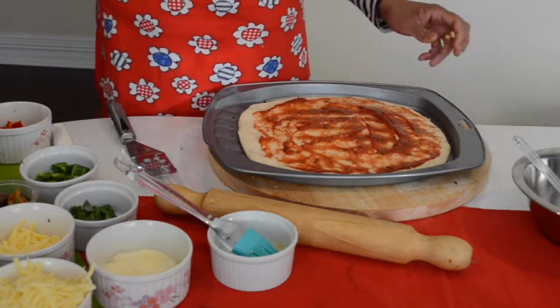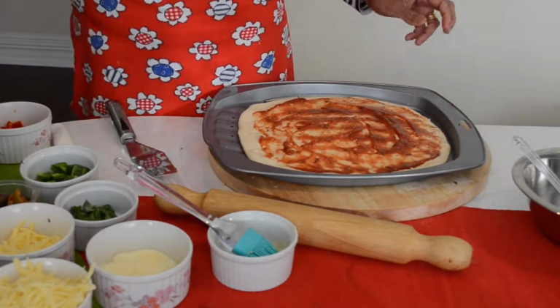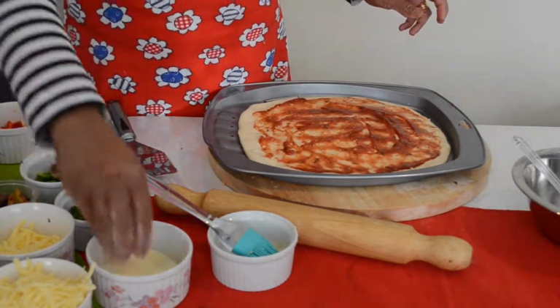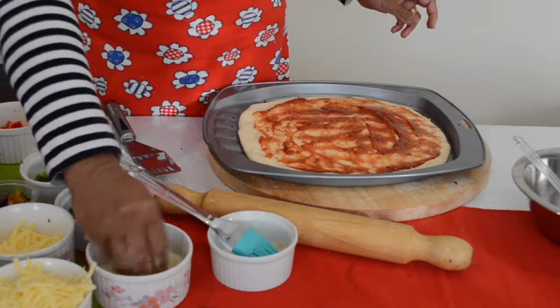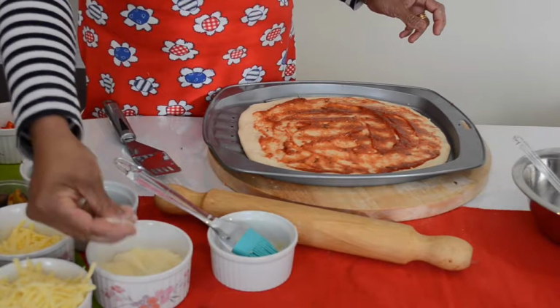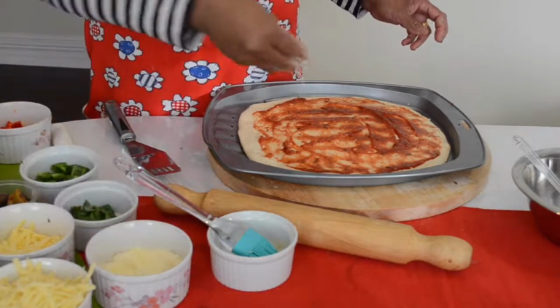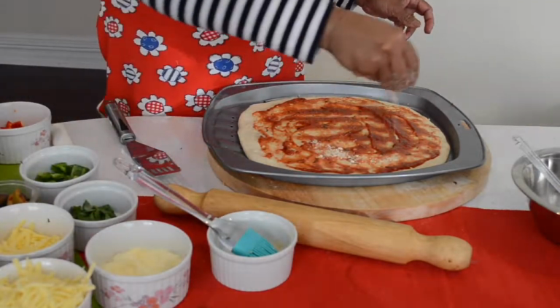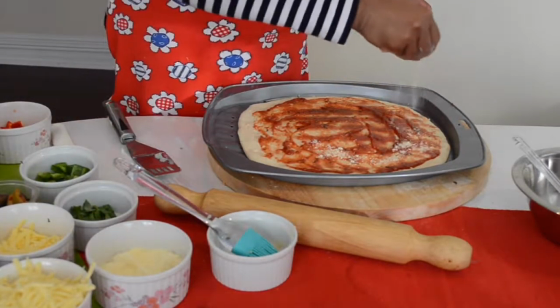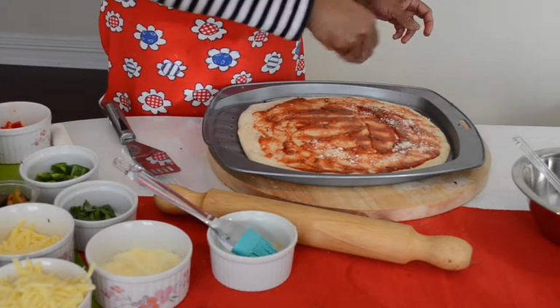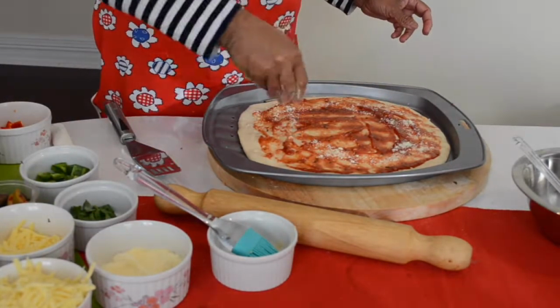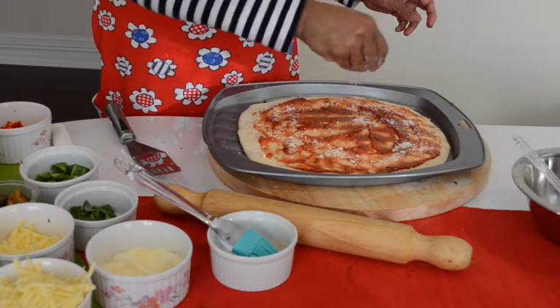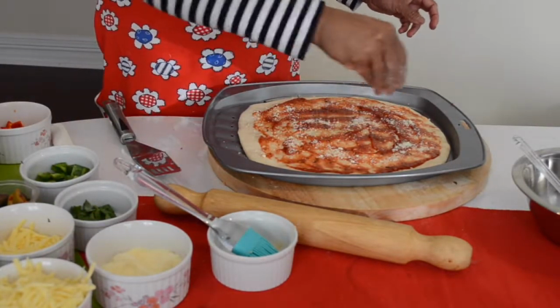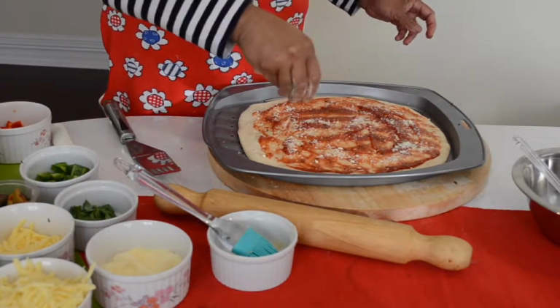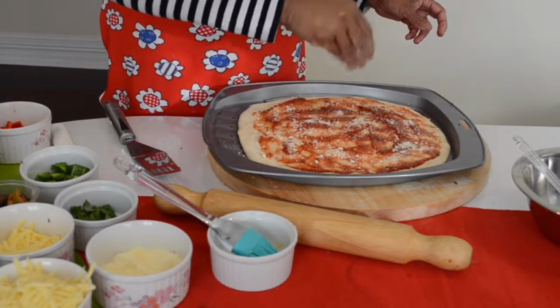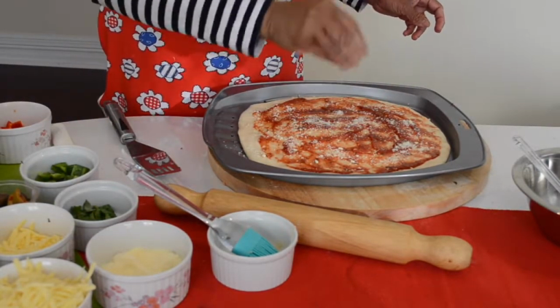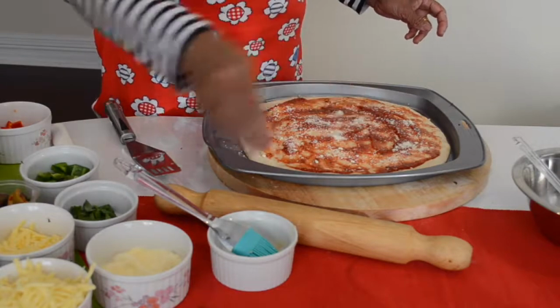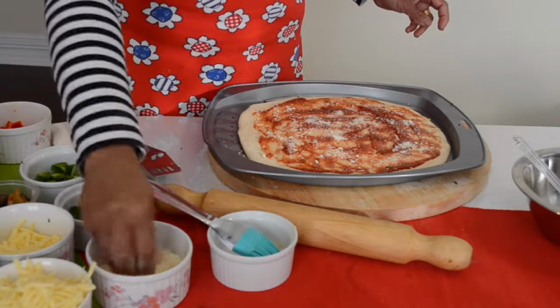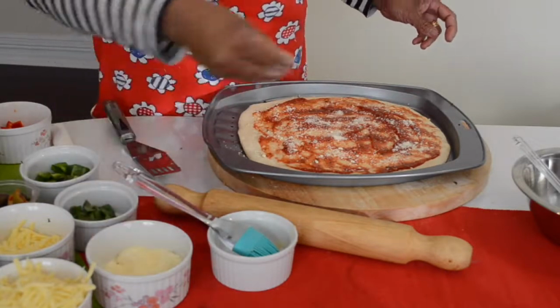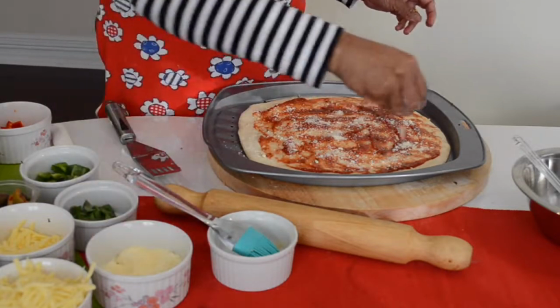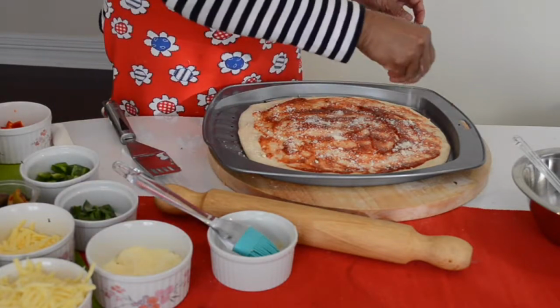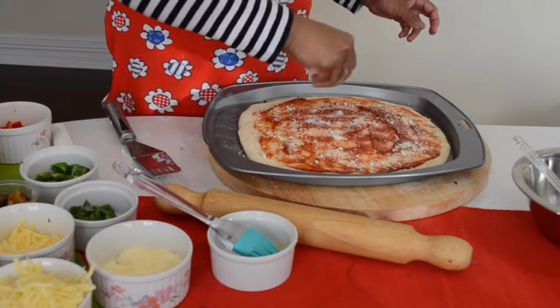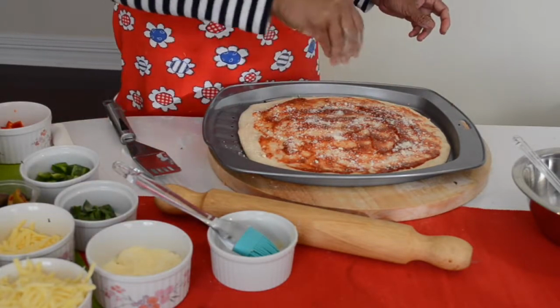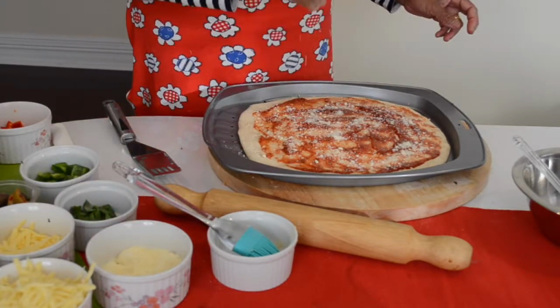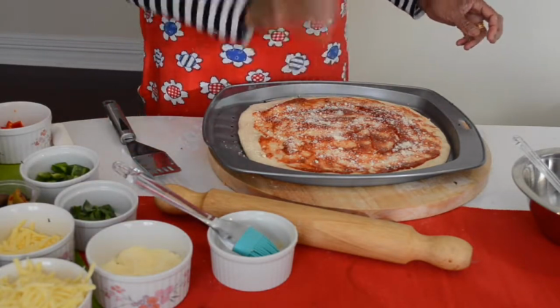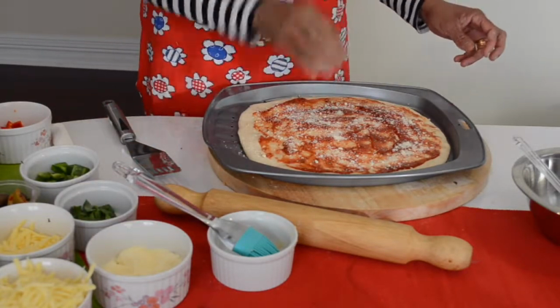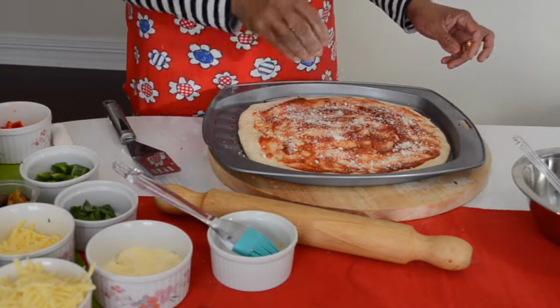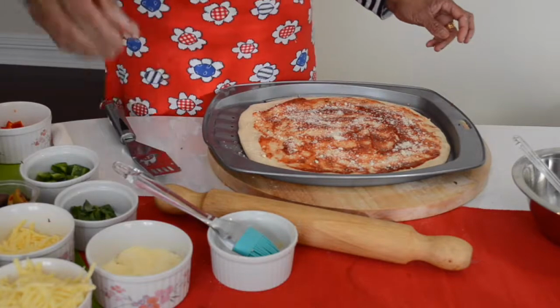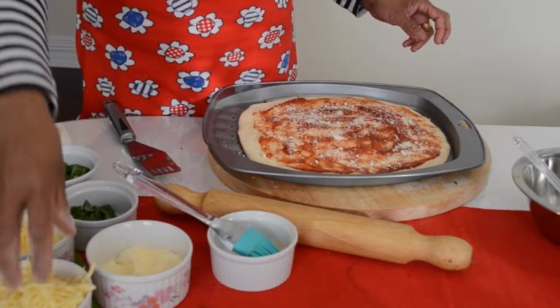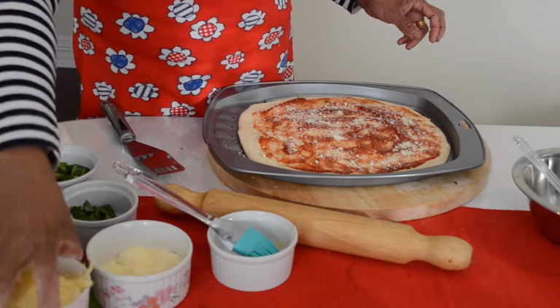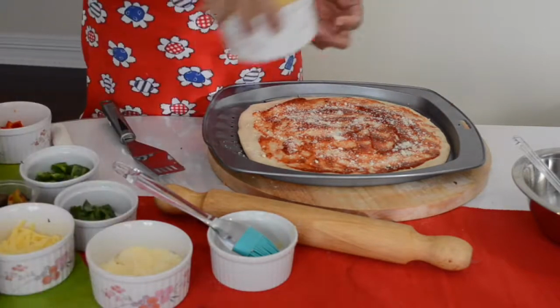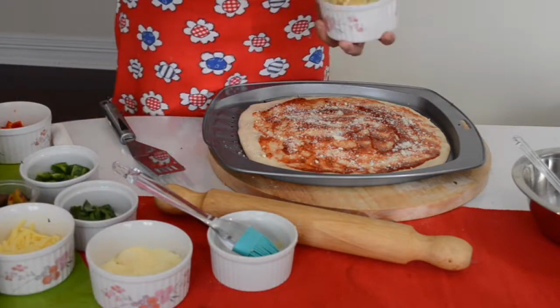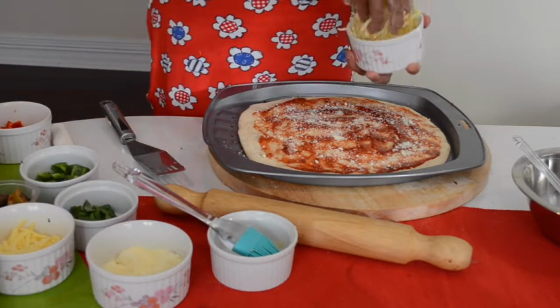On the bottom of it, Parmesan cheese — nearly 2 teaspoons is enough. And I am going to add my mozzarella cheese.